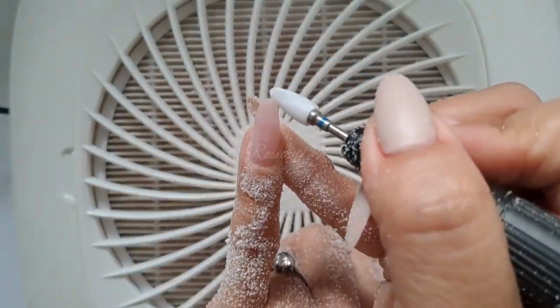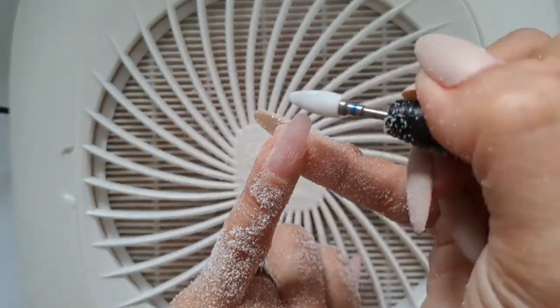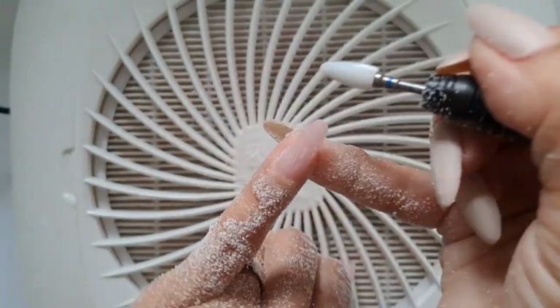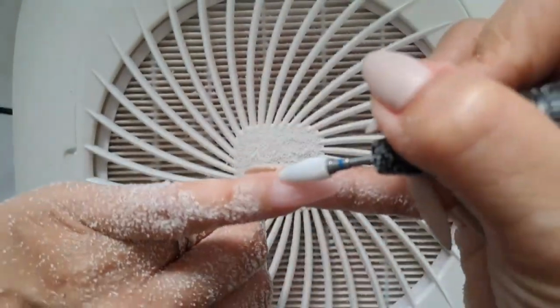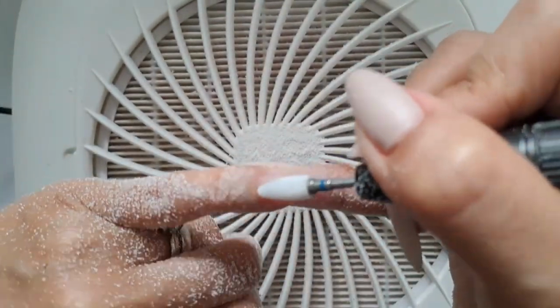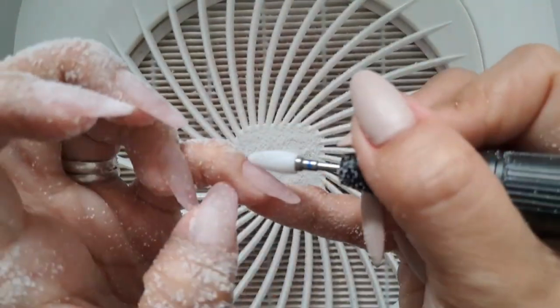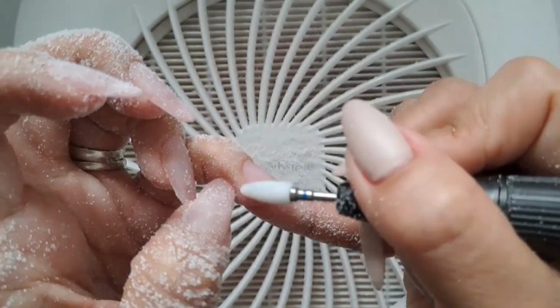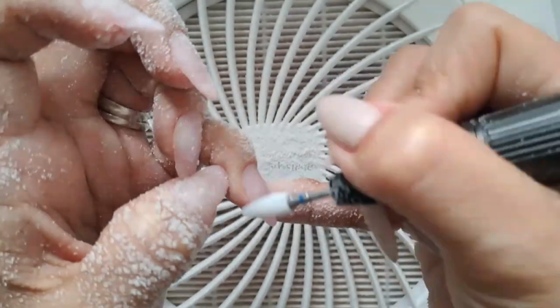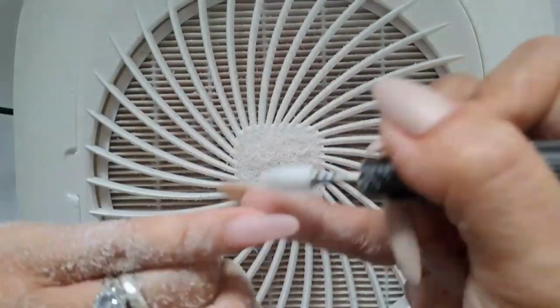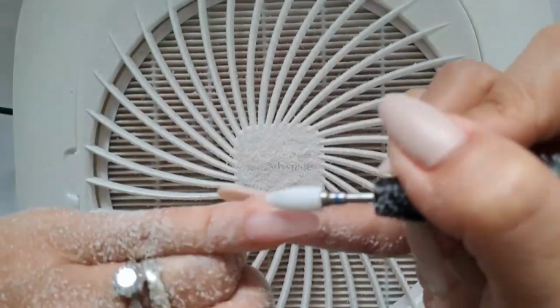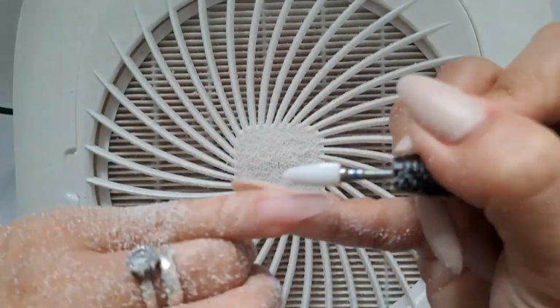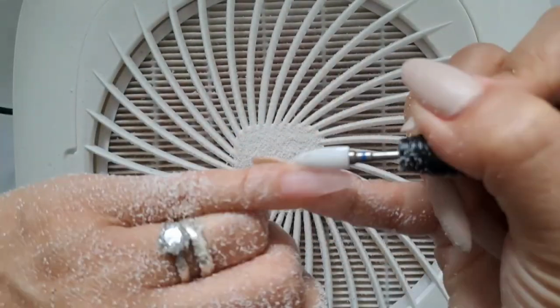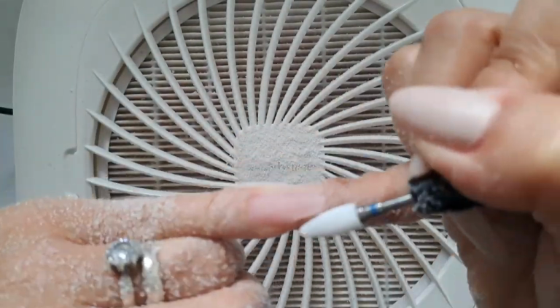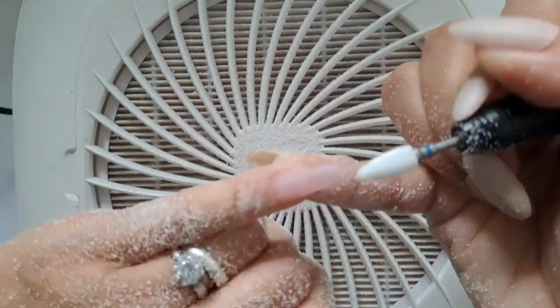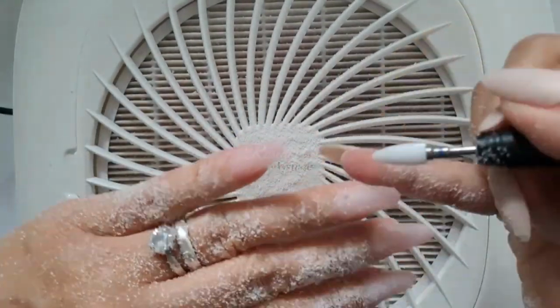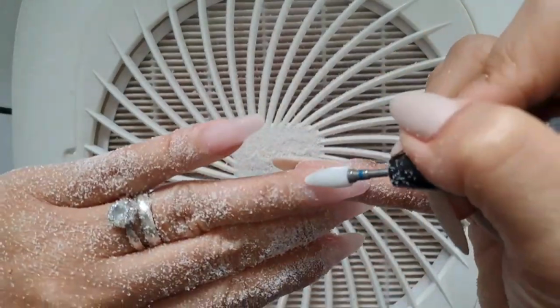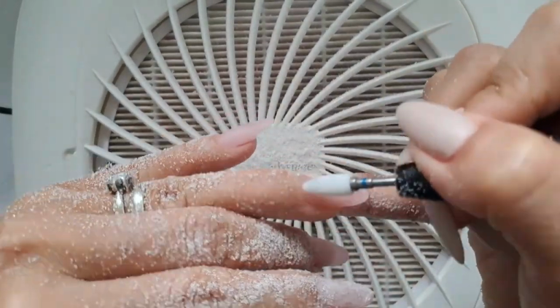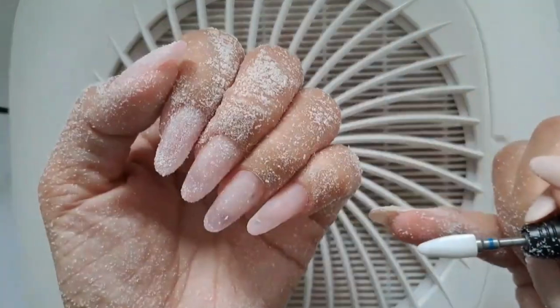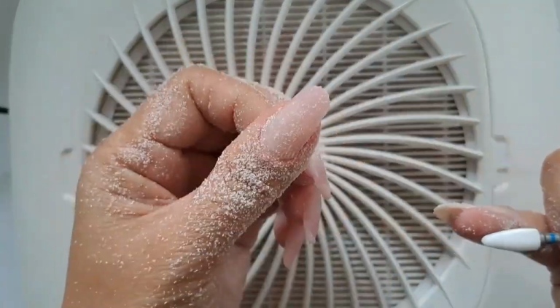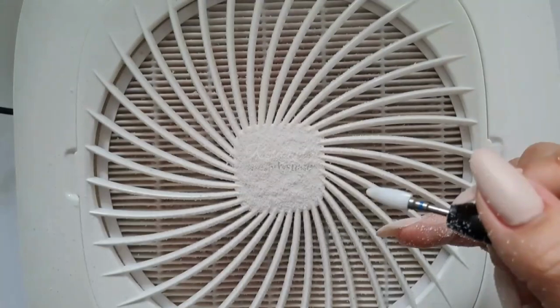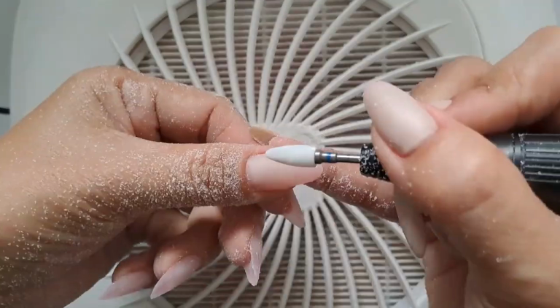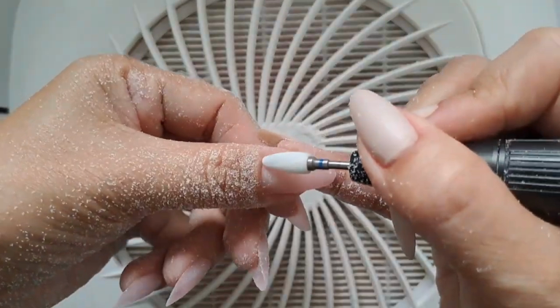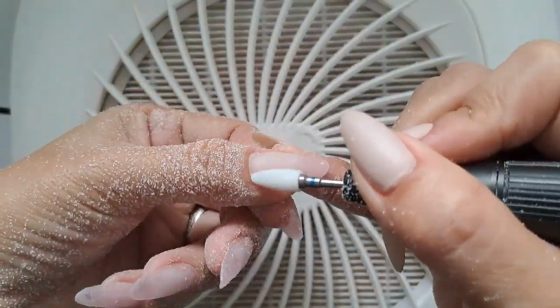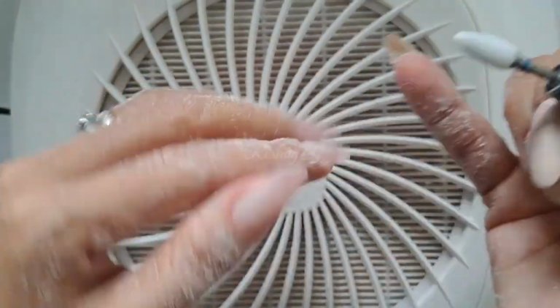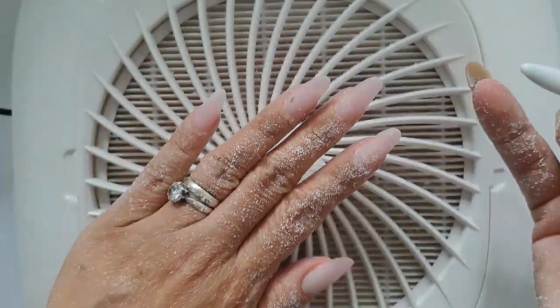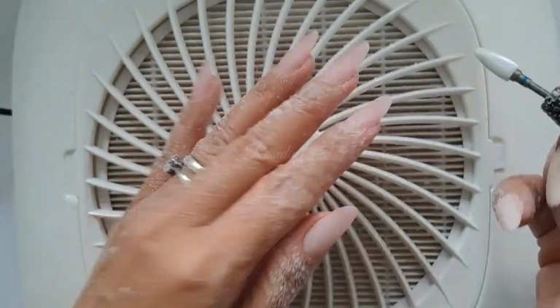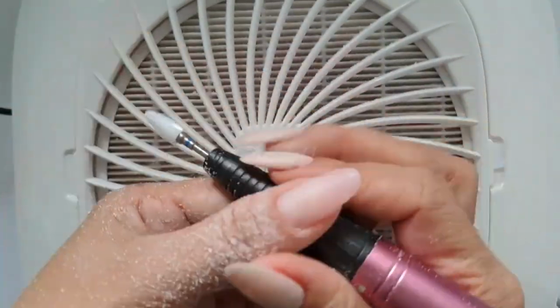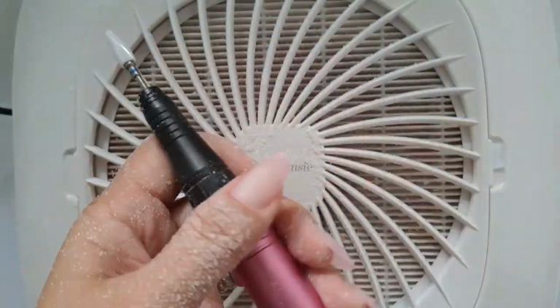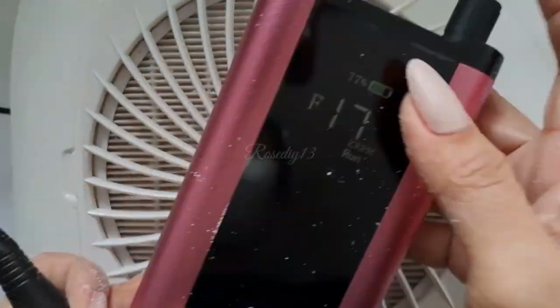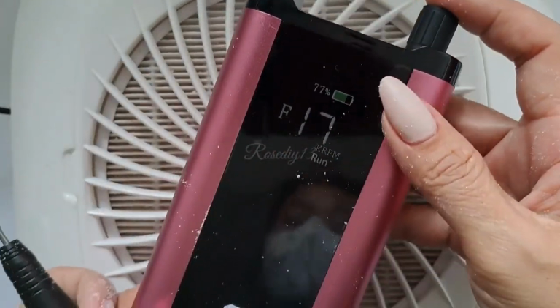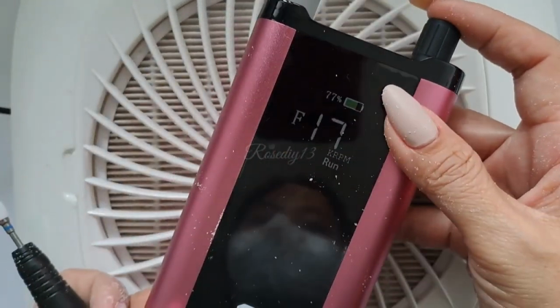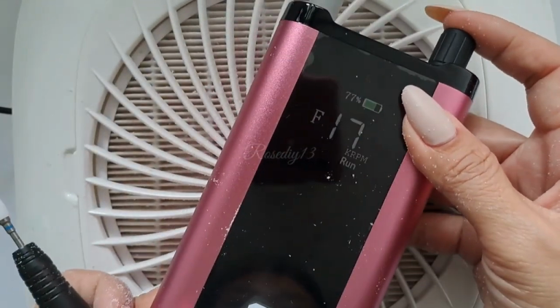This nail drill really got my attention because of the innovative operation, the brushless motor, the battery life, and its high speed. And not just that — it is also portable and cordless.